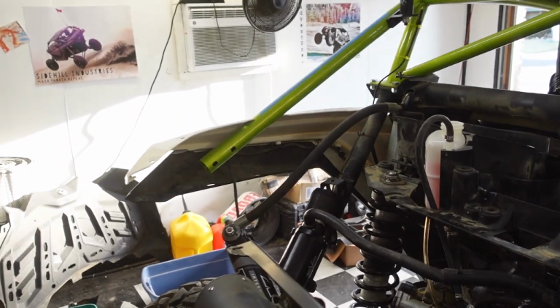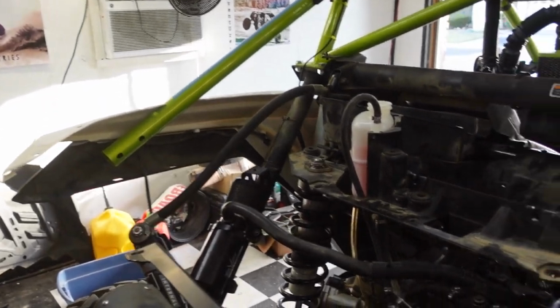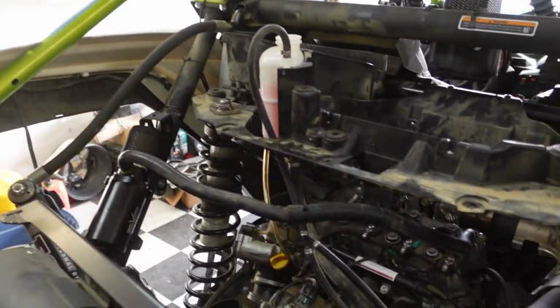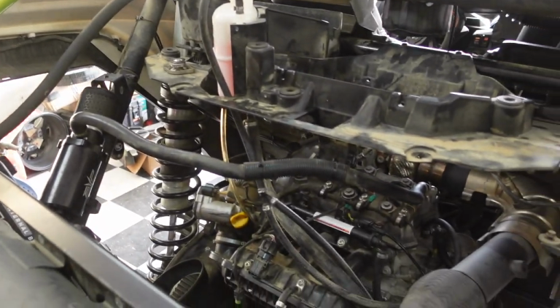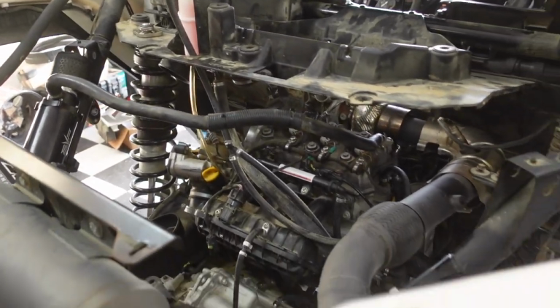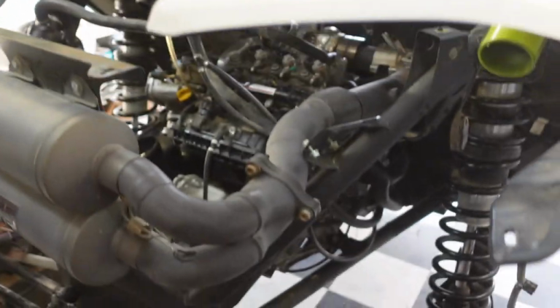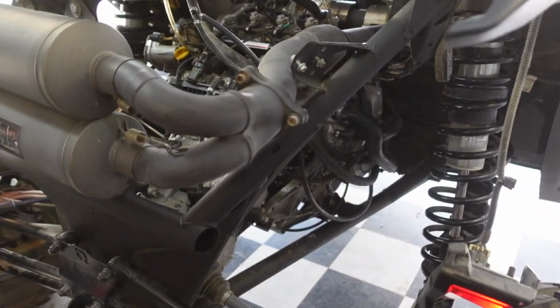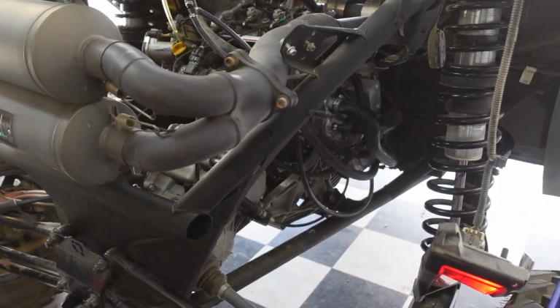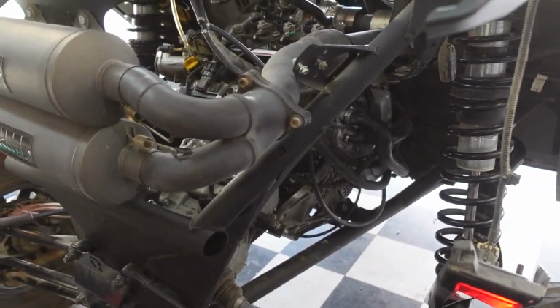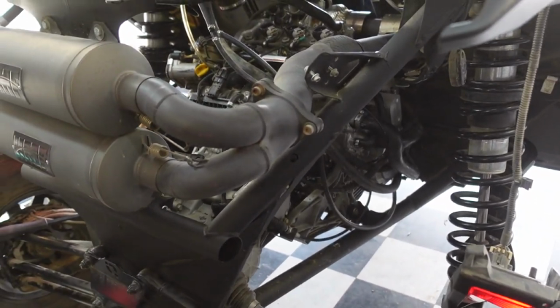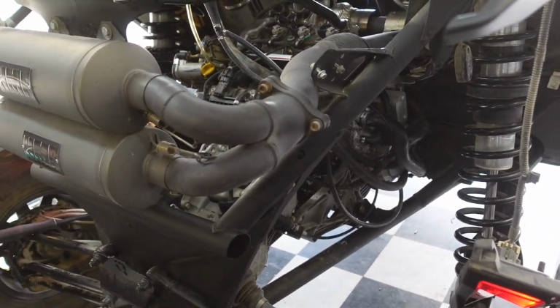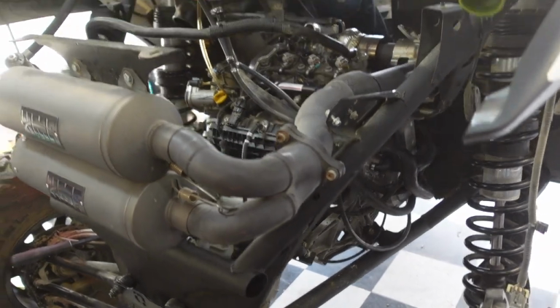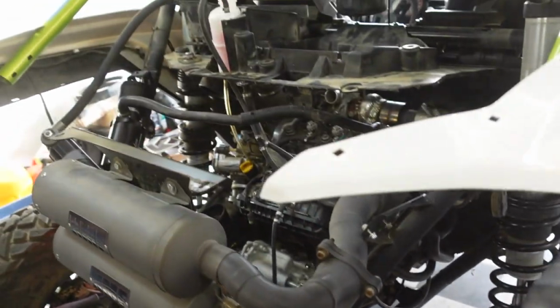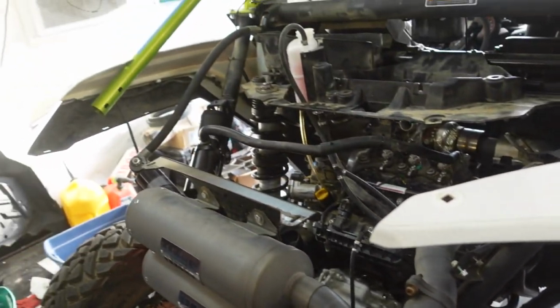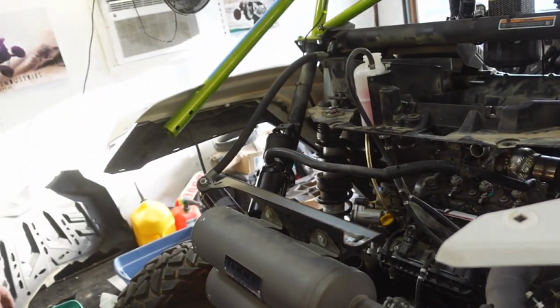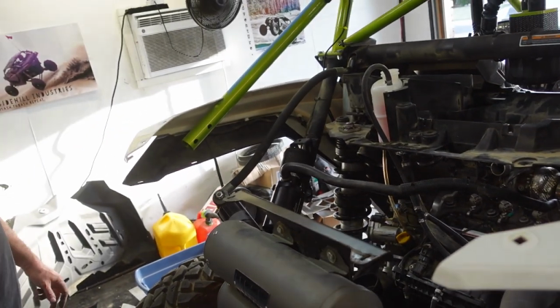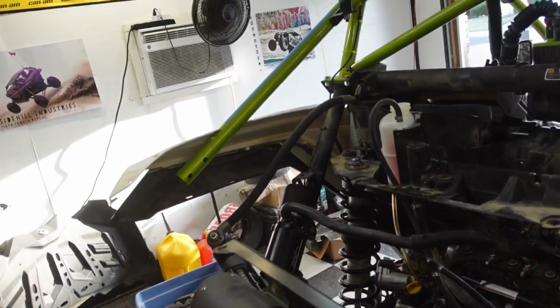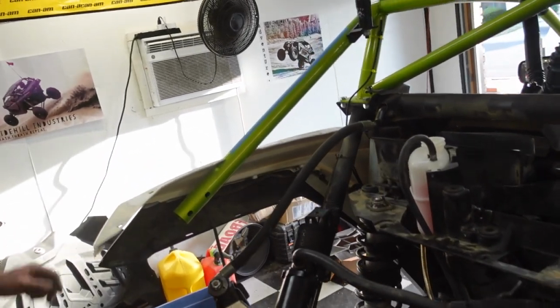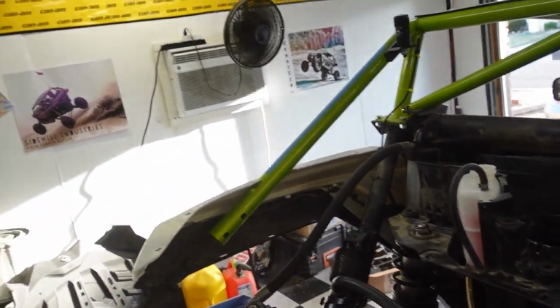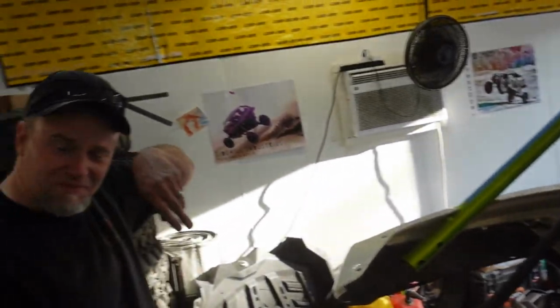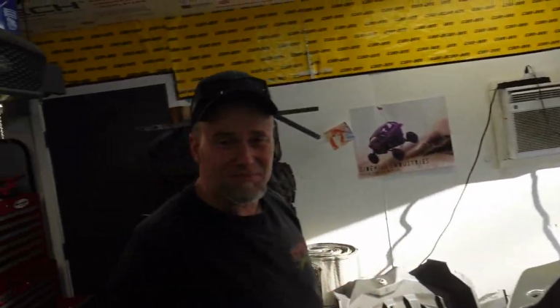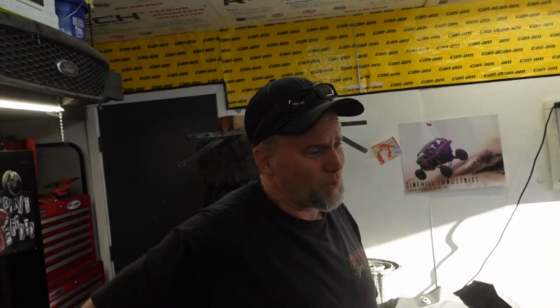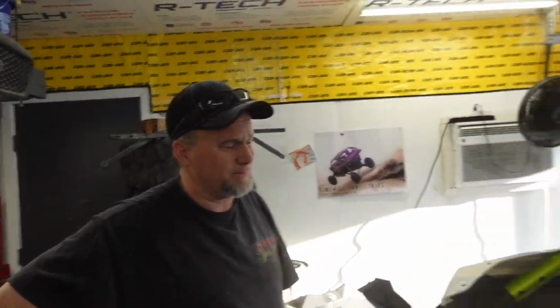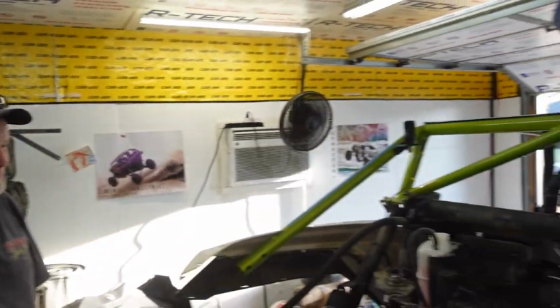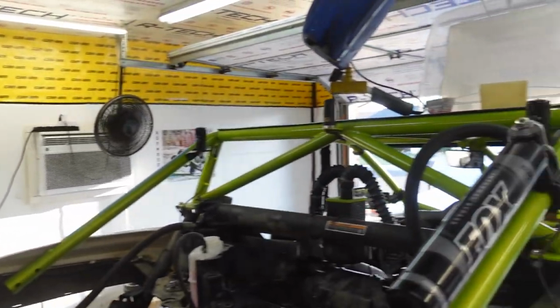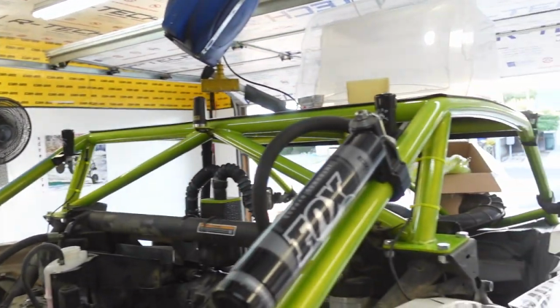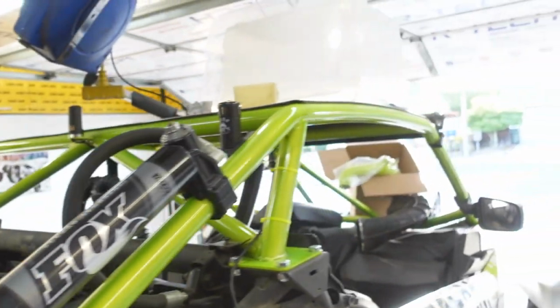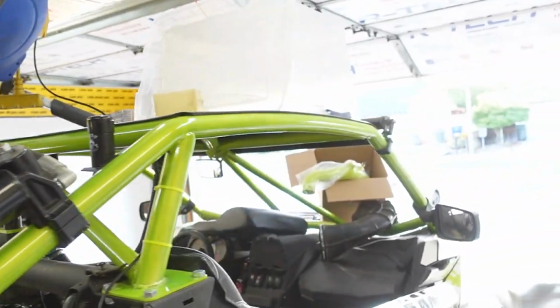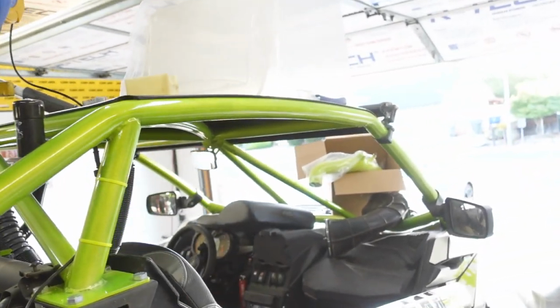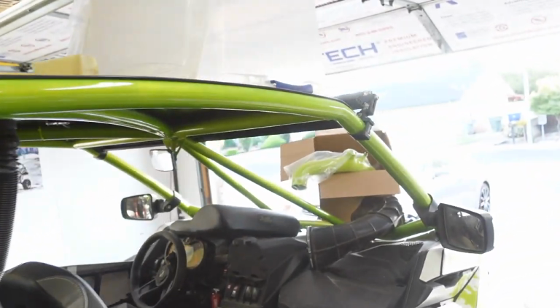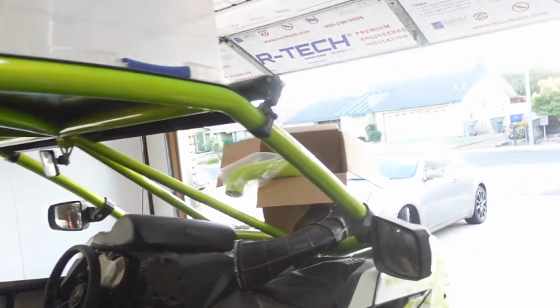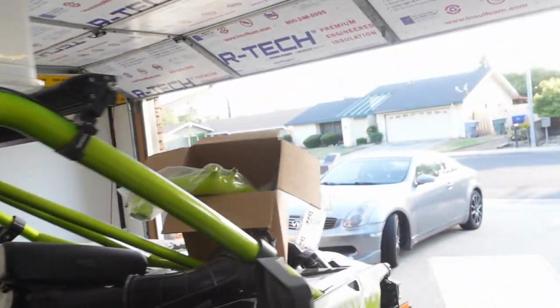I smell some smells, but that's normal. Do you have any leaks? I don't see any leaks — looks like you're good. Just got some smells. Let's go see if we have warmth in the hoses and the radiator hoses.